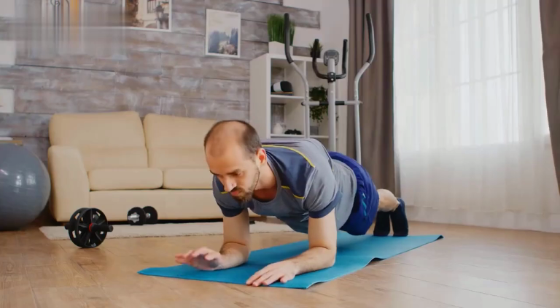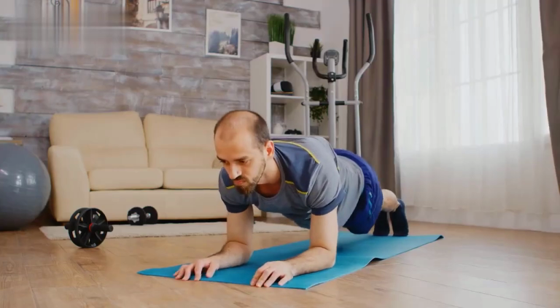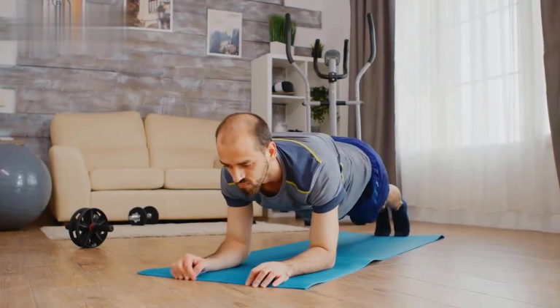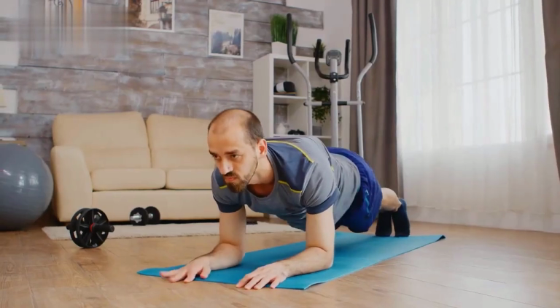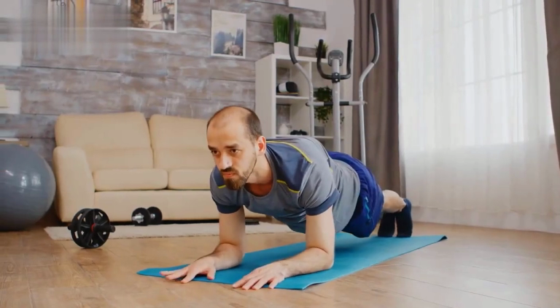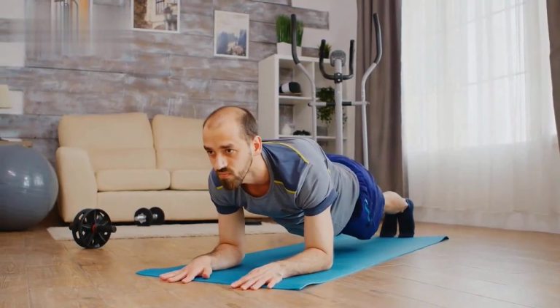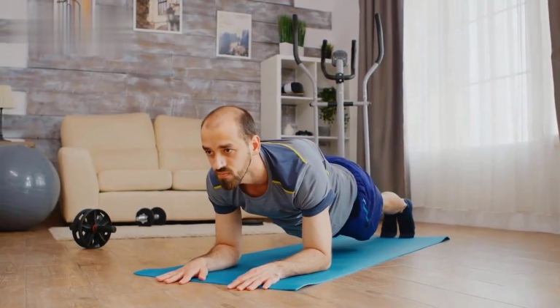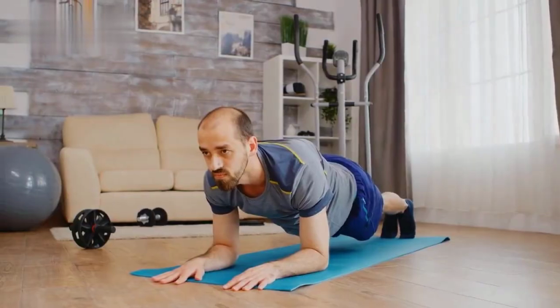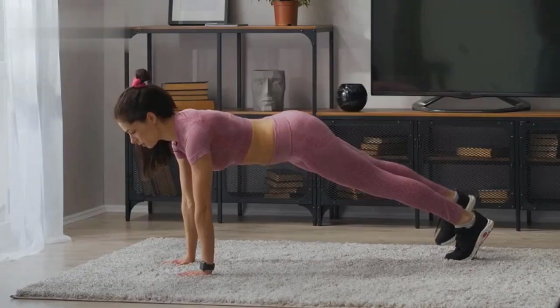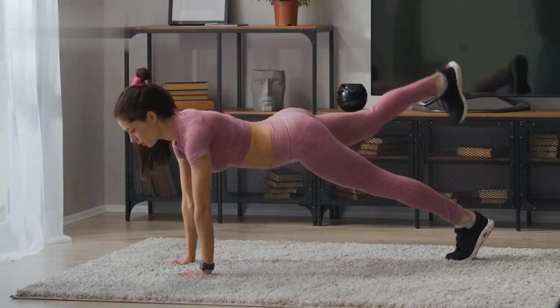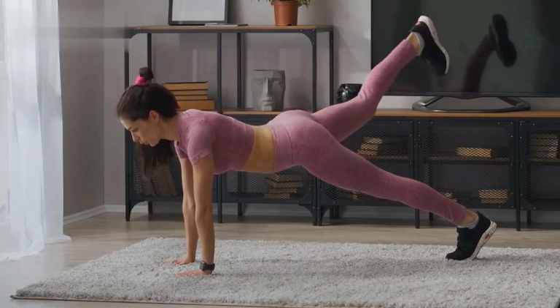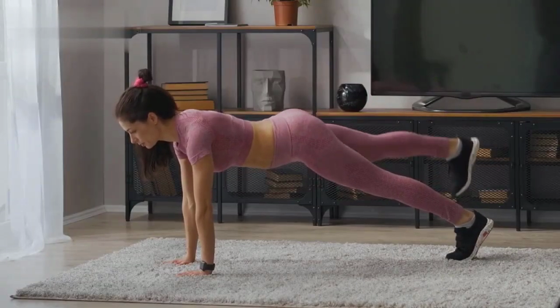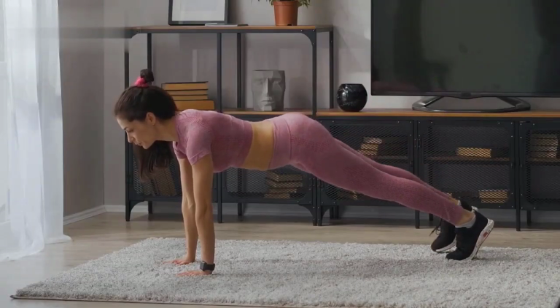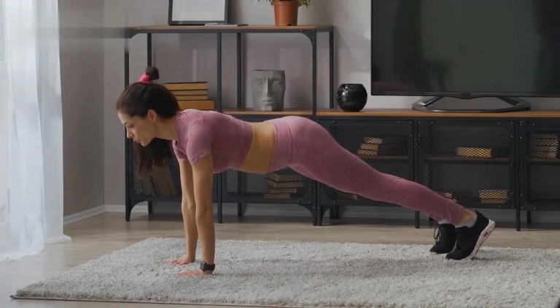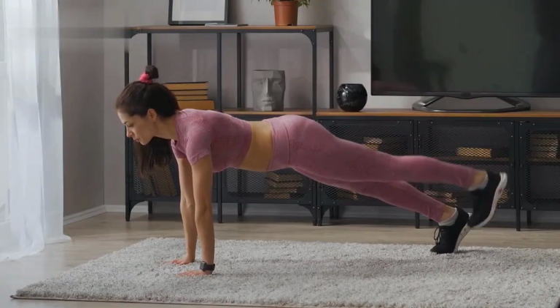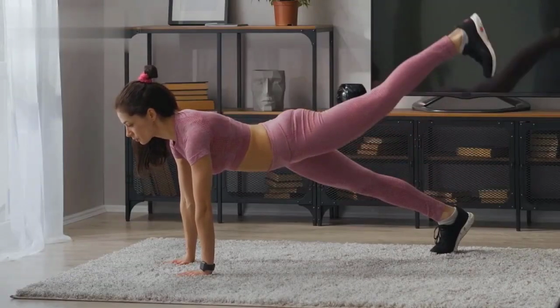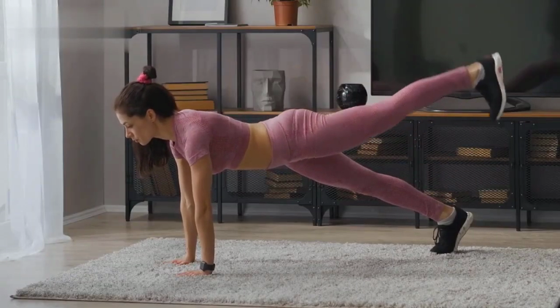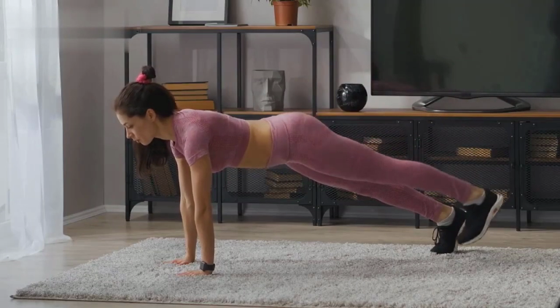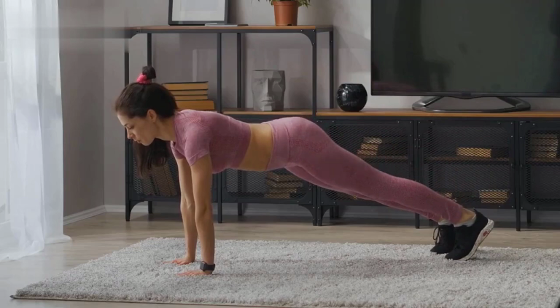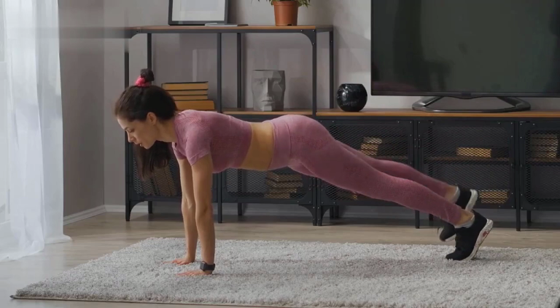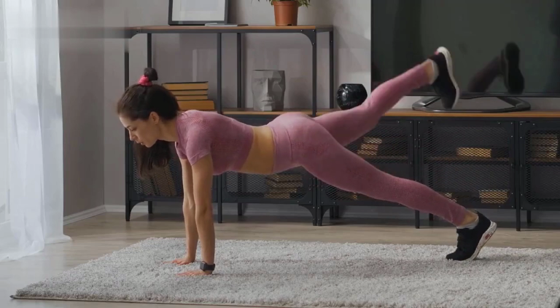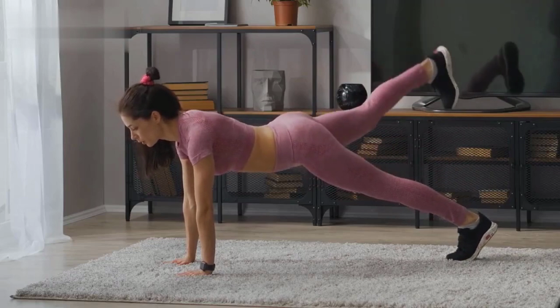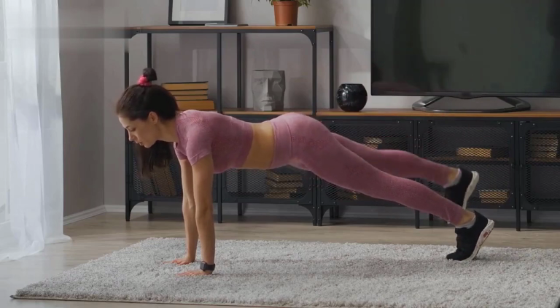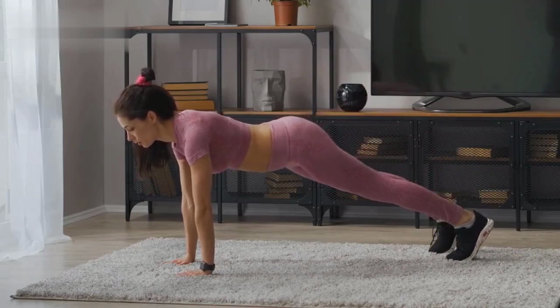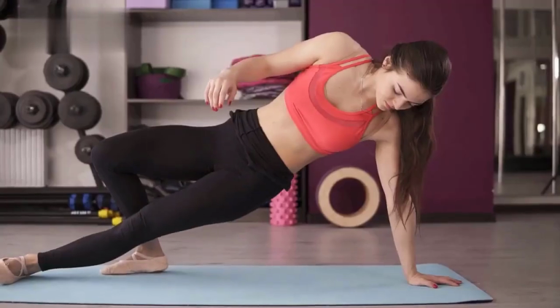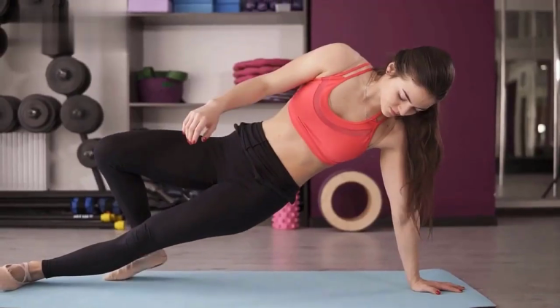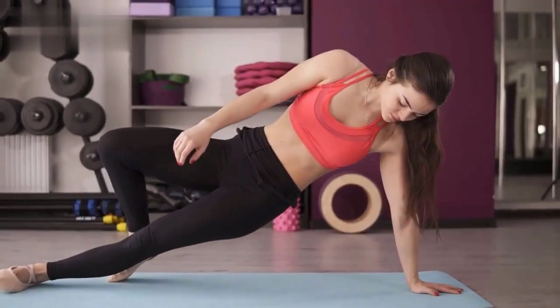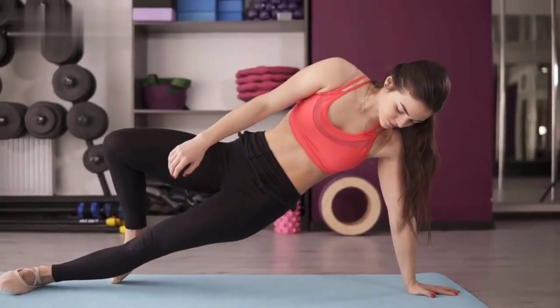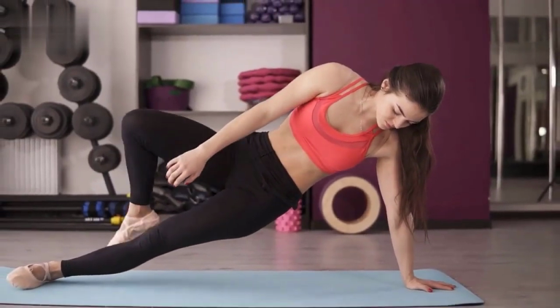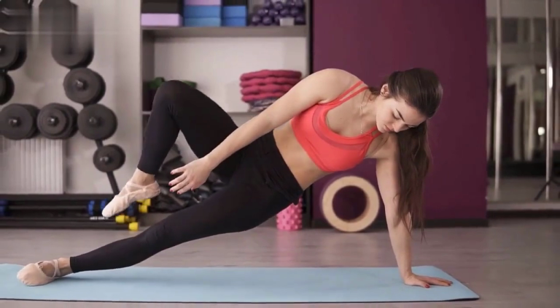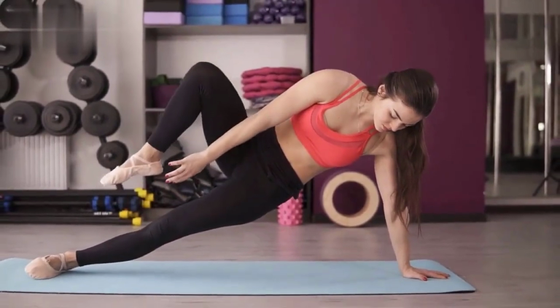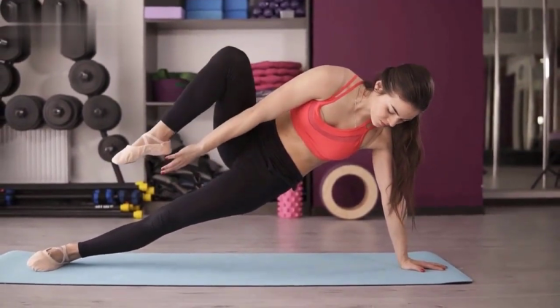Exercise 8: Plank. Start in a forearm plank position with your elbows directly under your shoulders and your body in a straight line from head to heels. Hold this position, engaging your core, for 30 seconds.